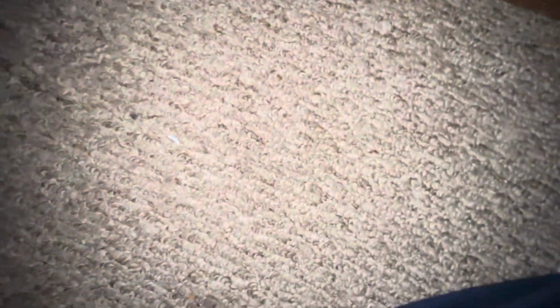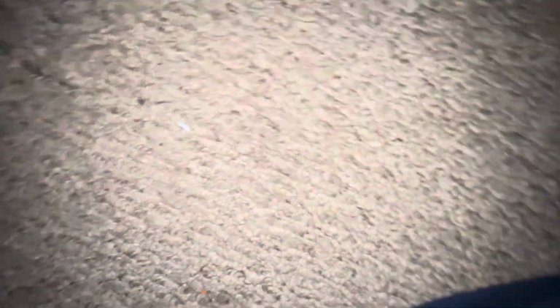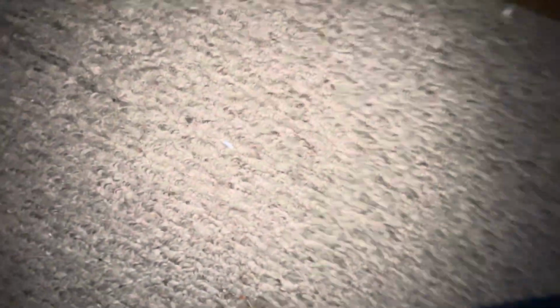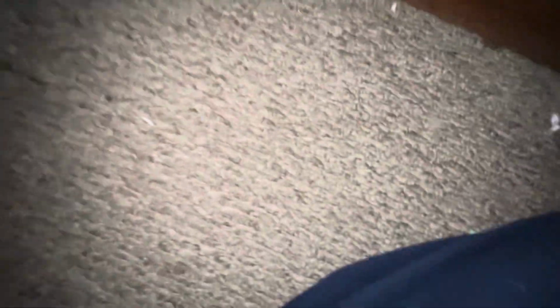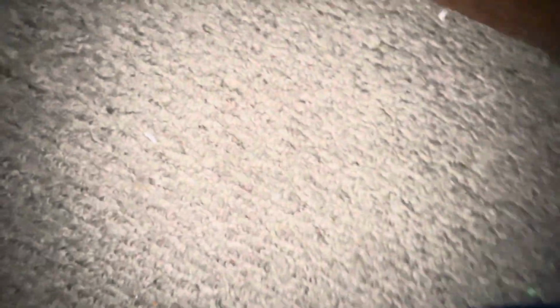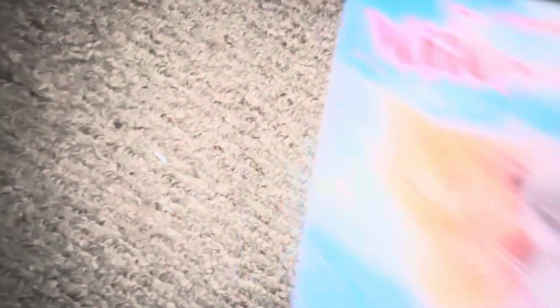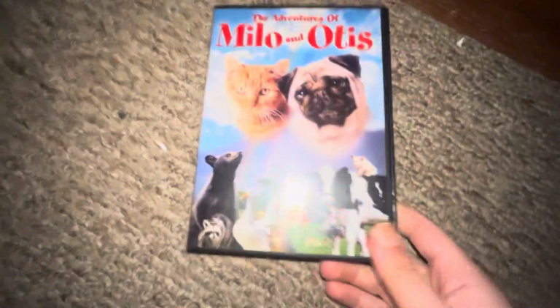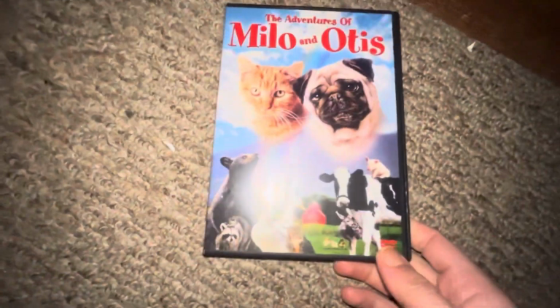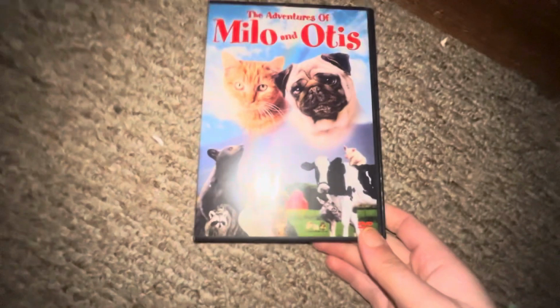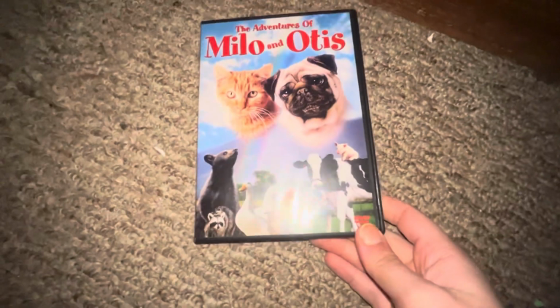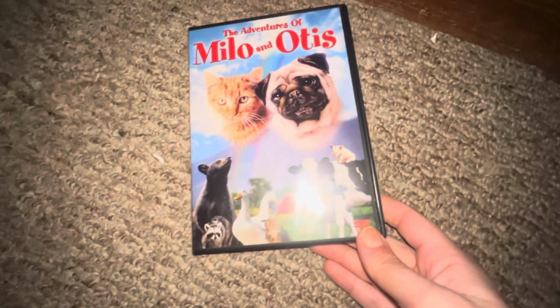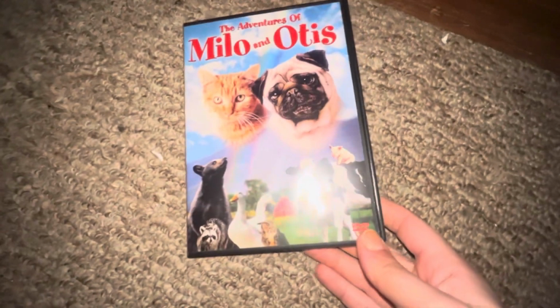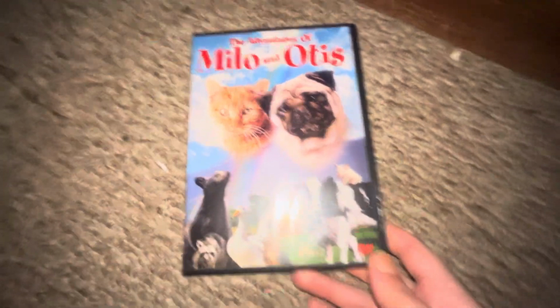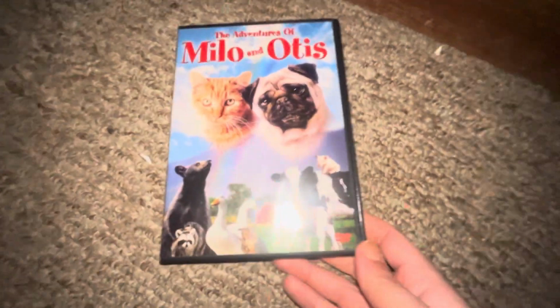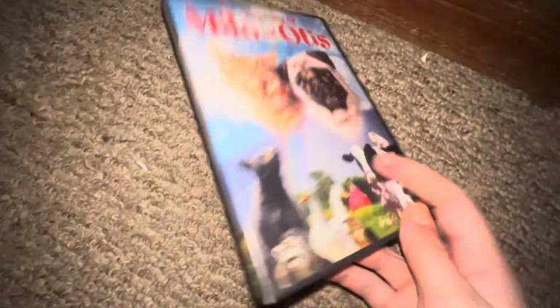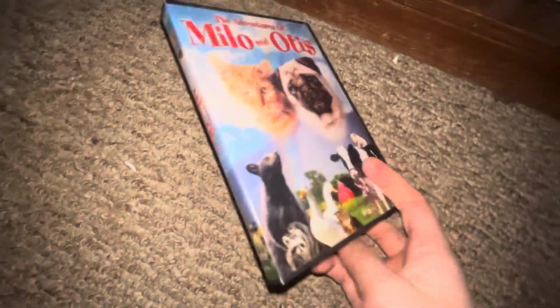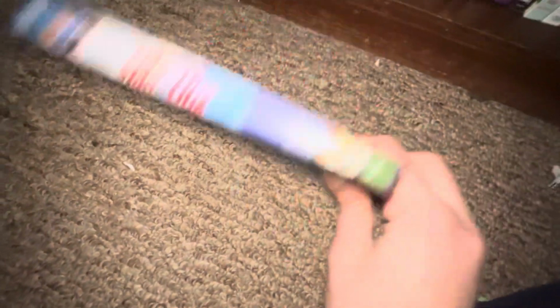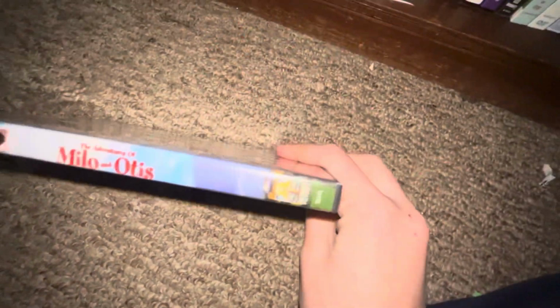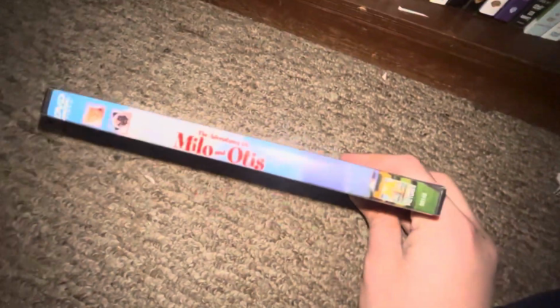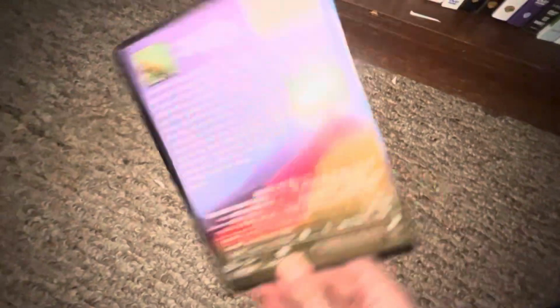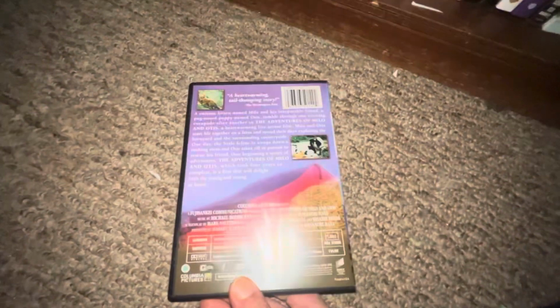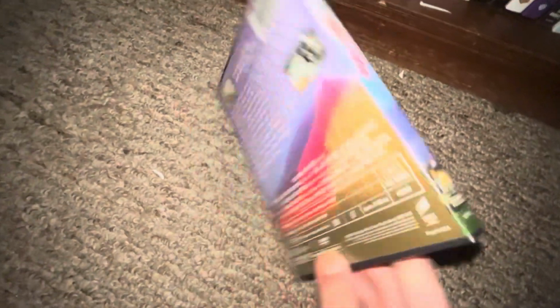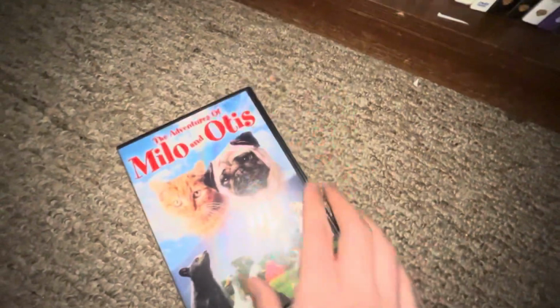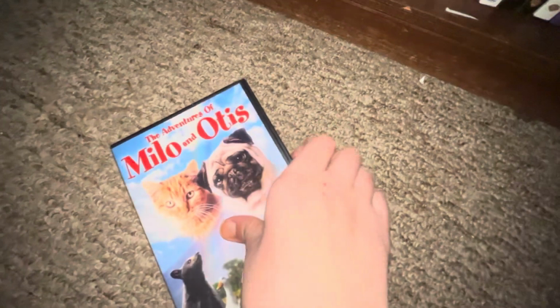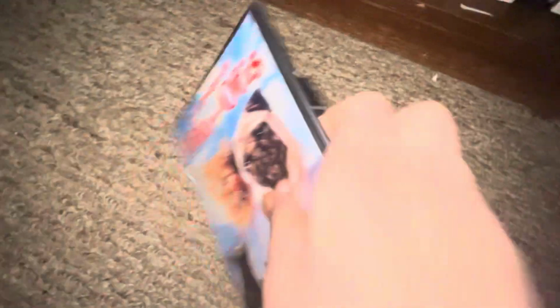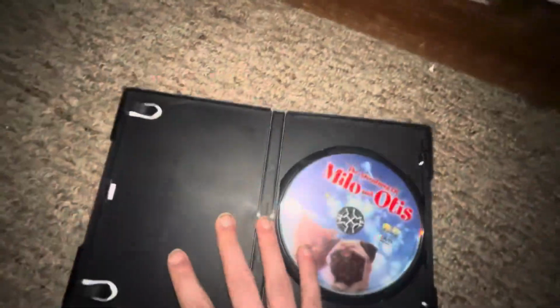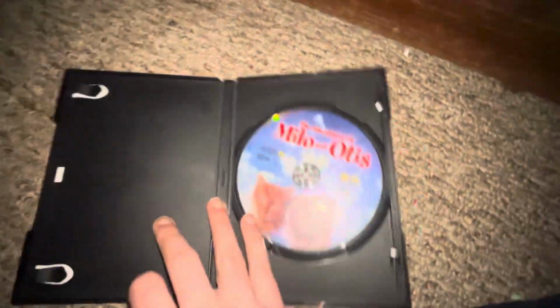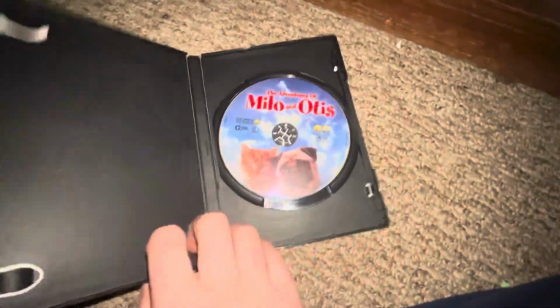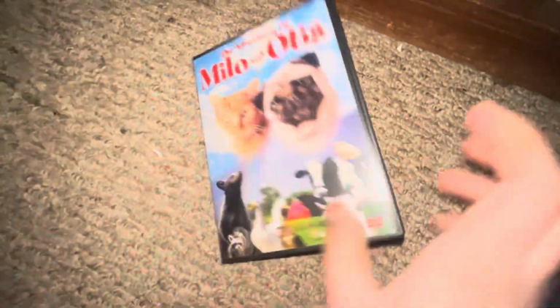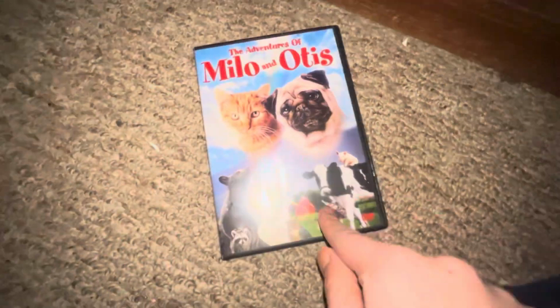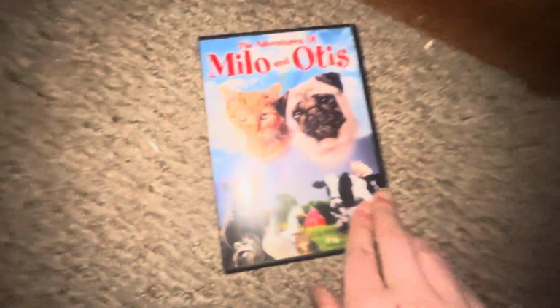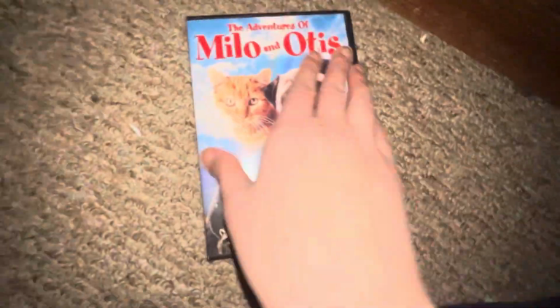Up next I've got Barnyard with Otis — front, spine, back, the DVD, which I did an unboxing of this.